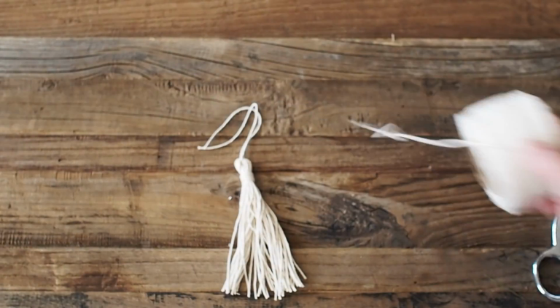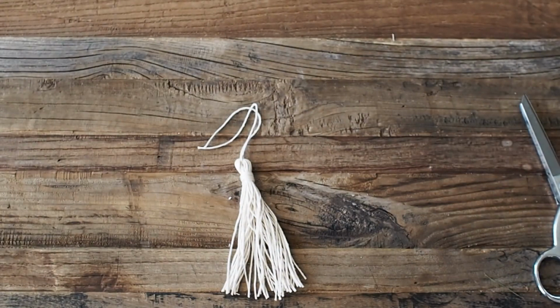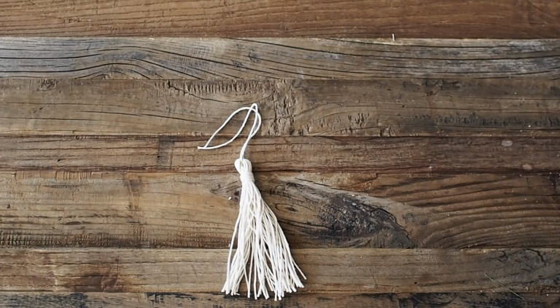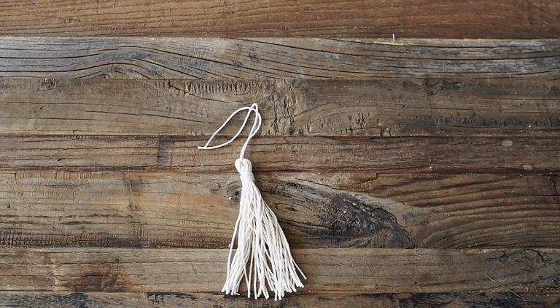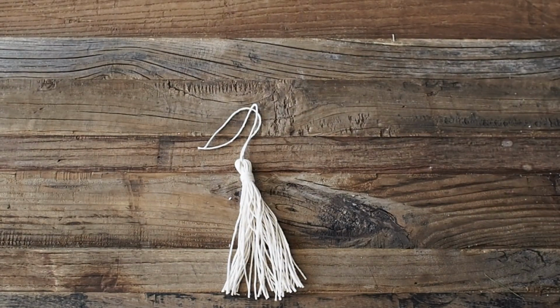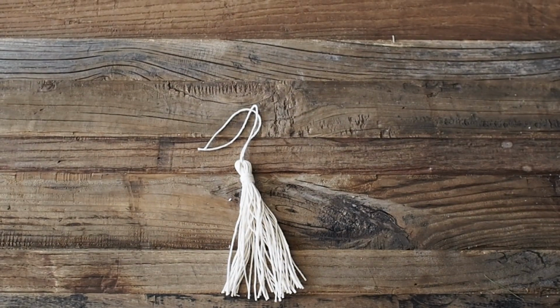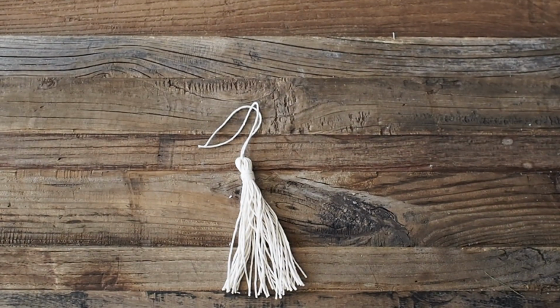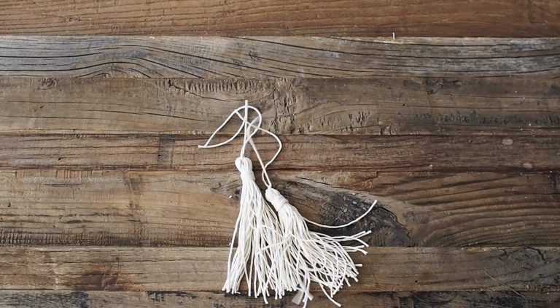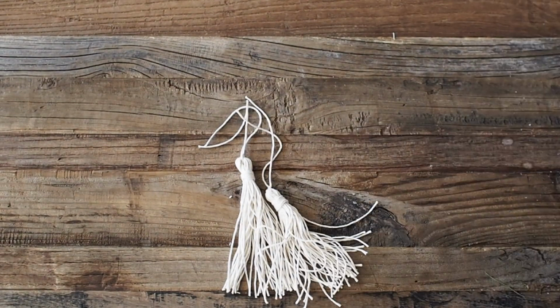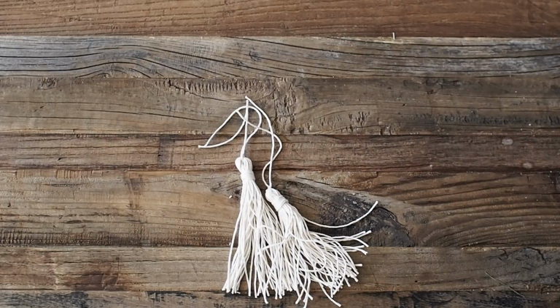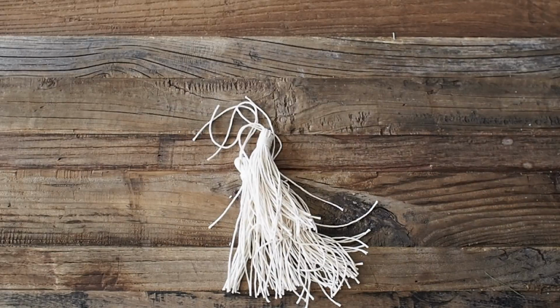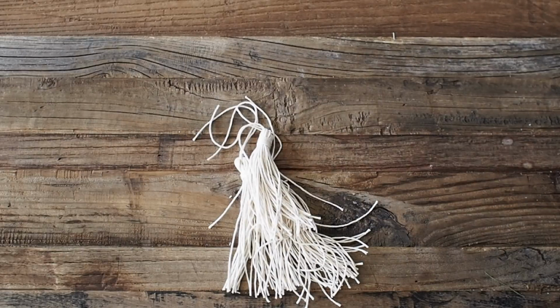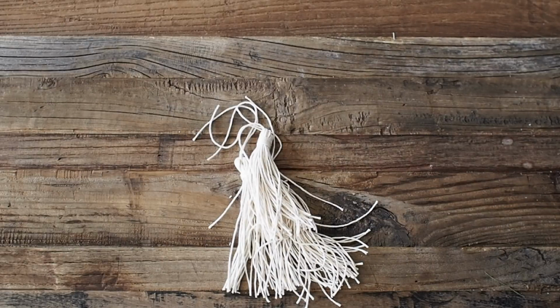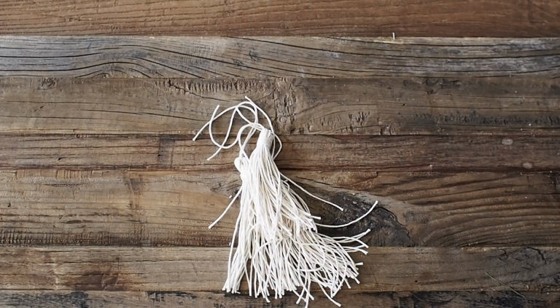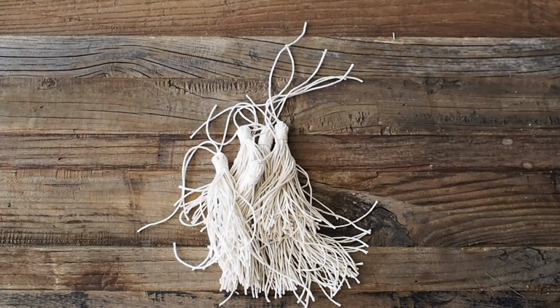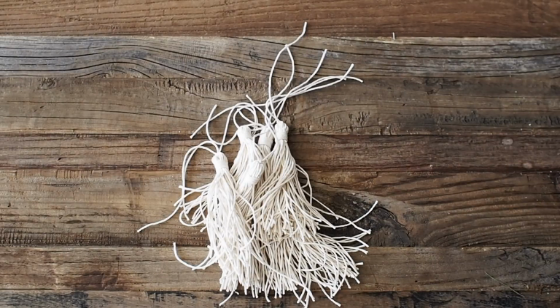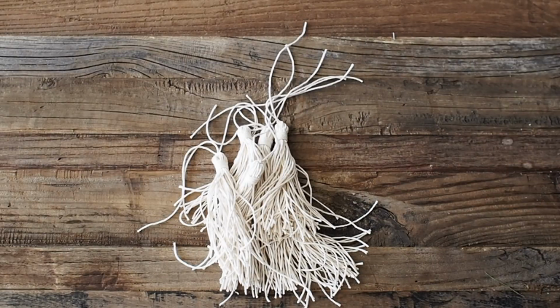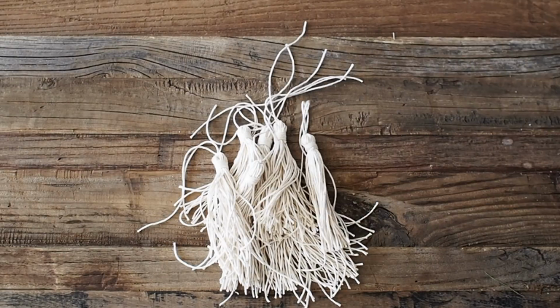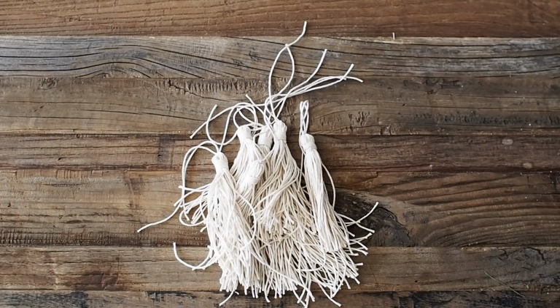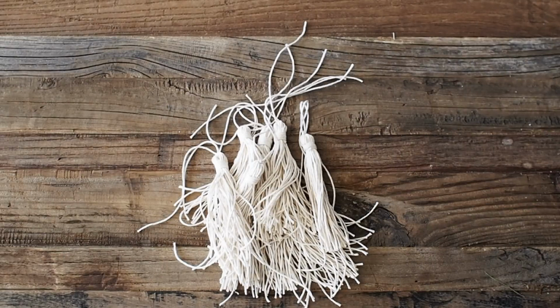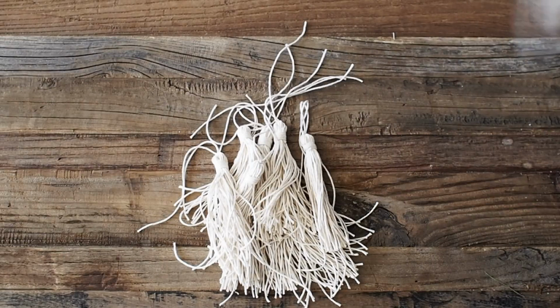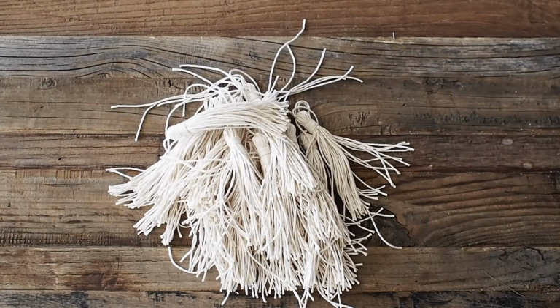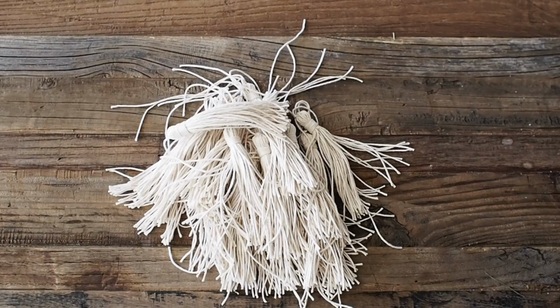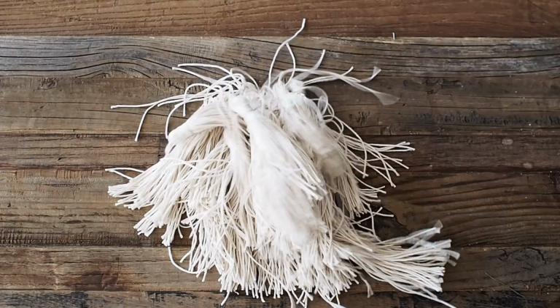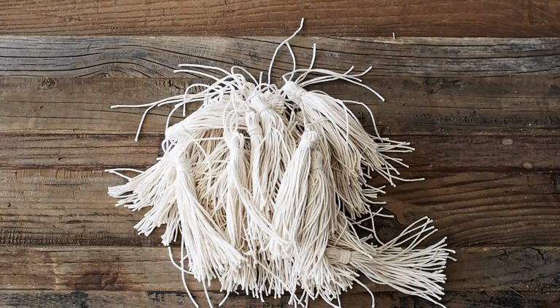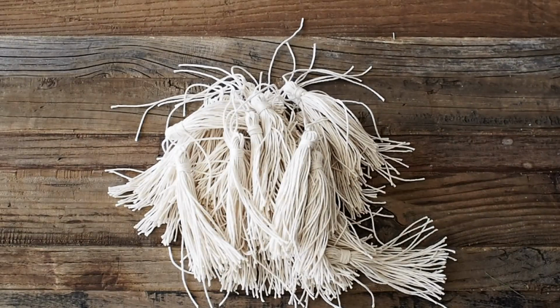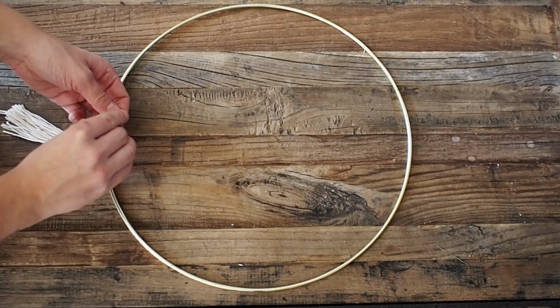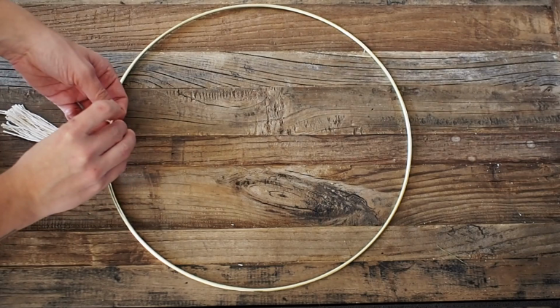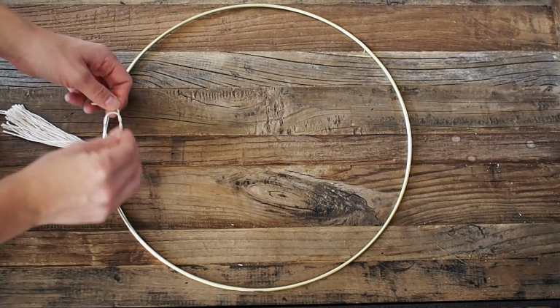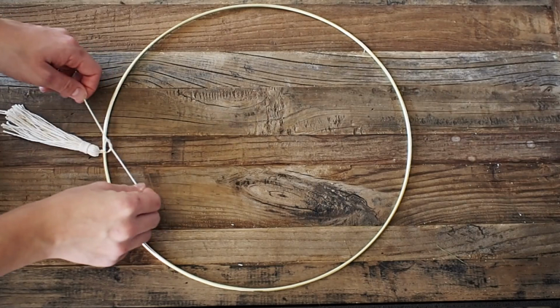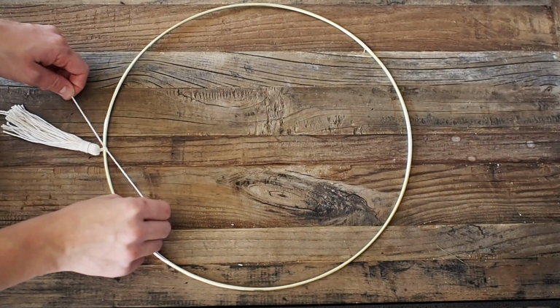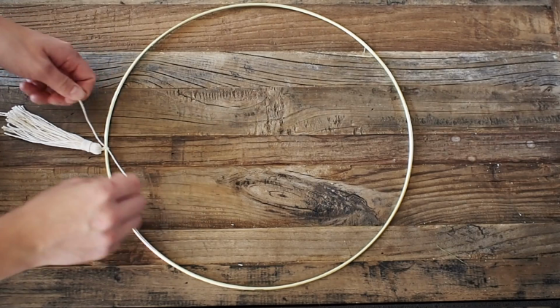Now you just need to make about a hundred or two hundred more — in all seriousness, I ended up making about a hundred and fifty tassels total for this project.